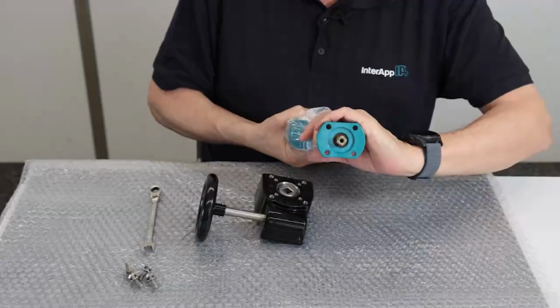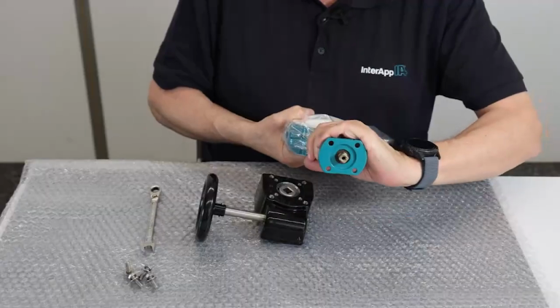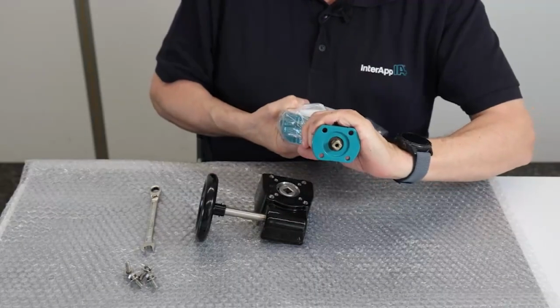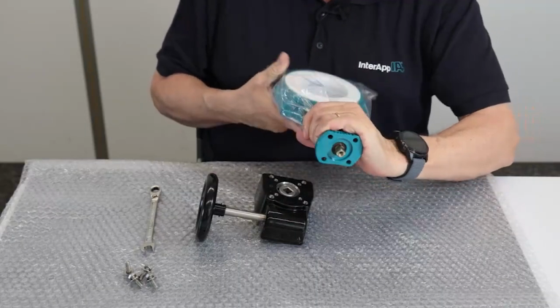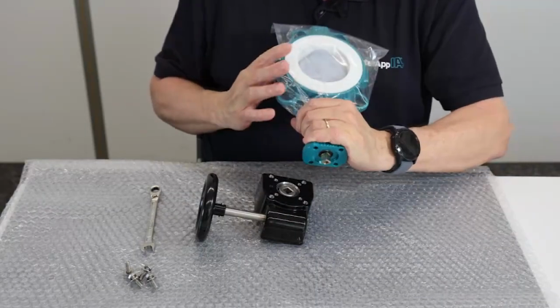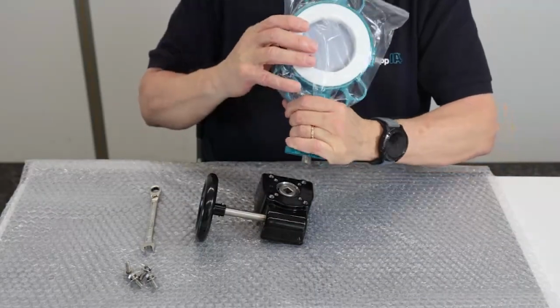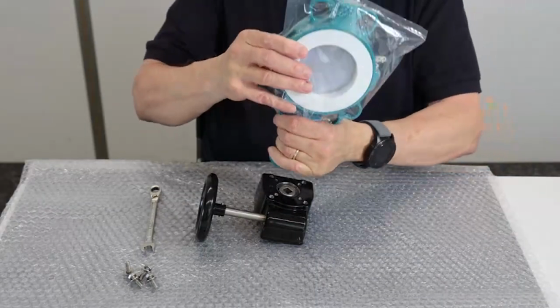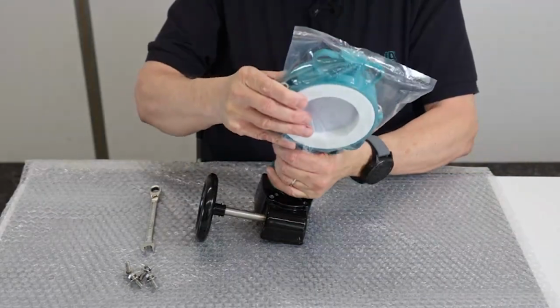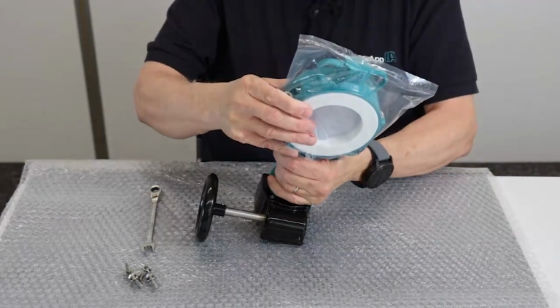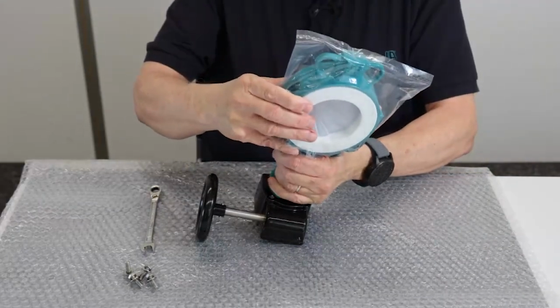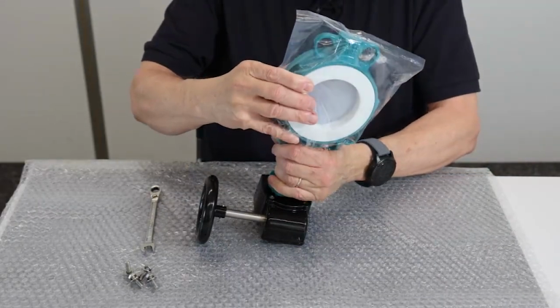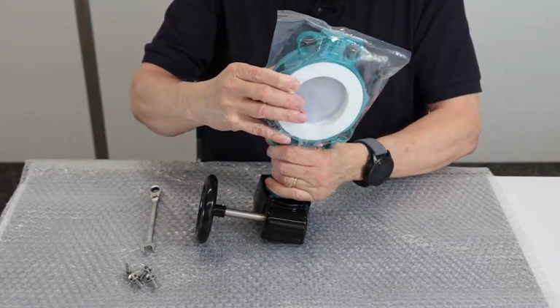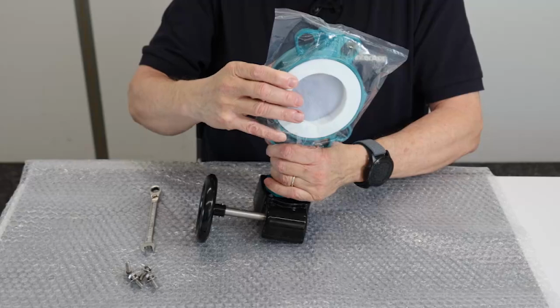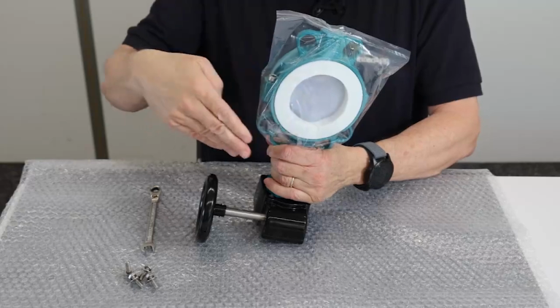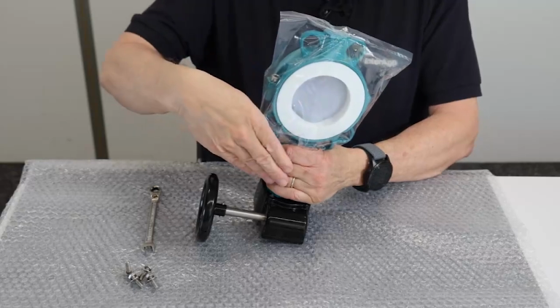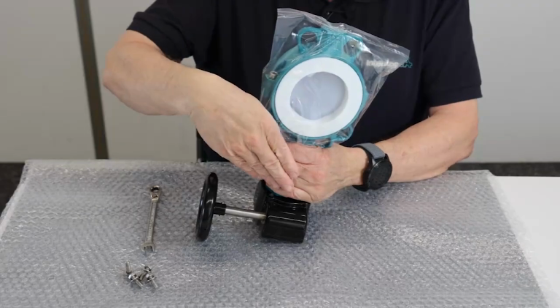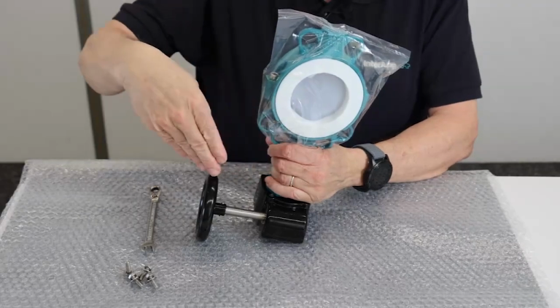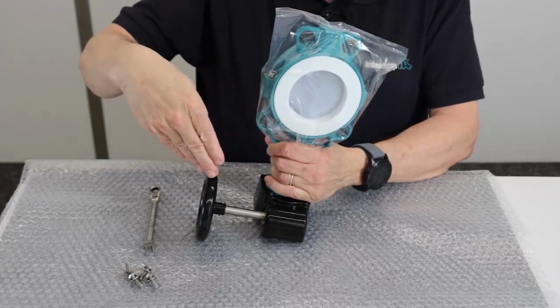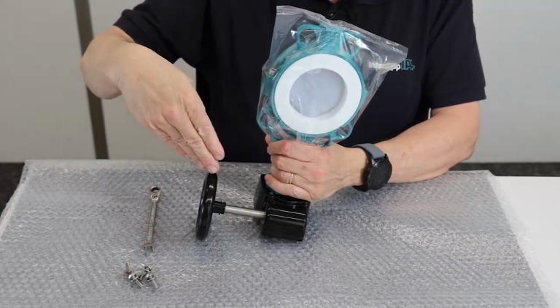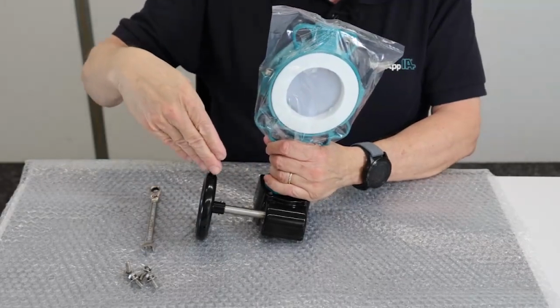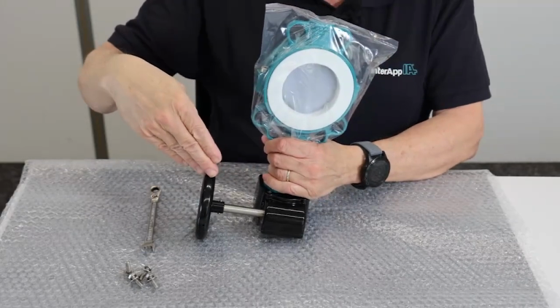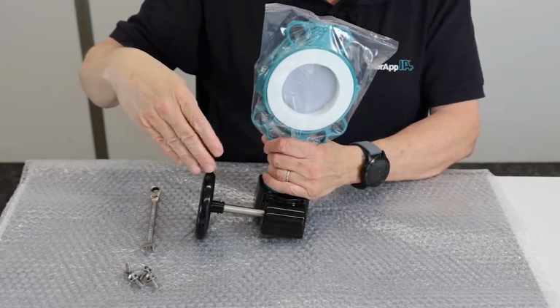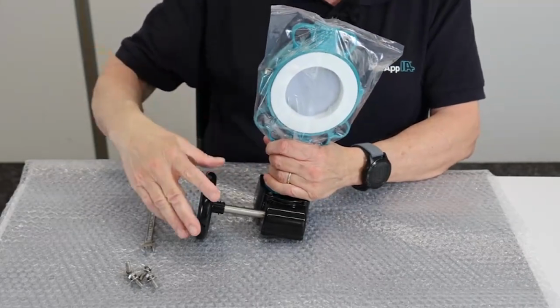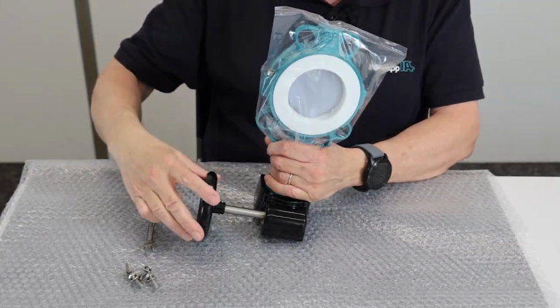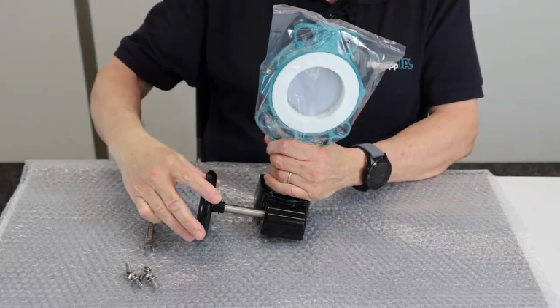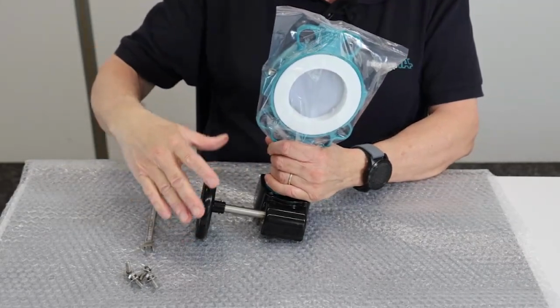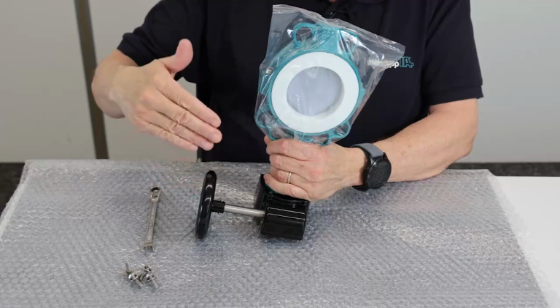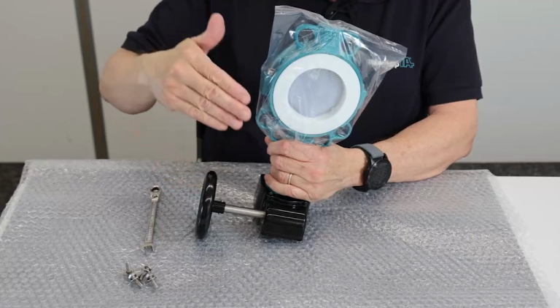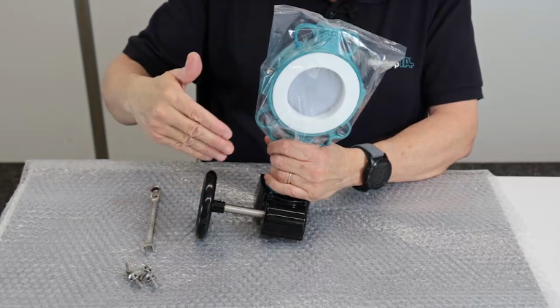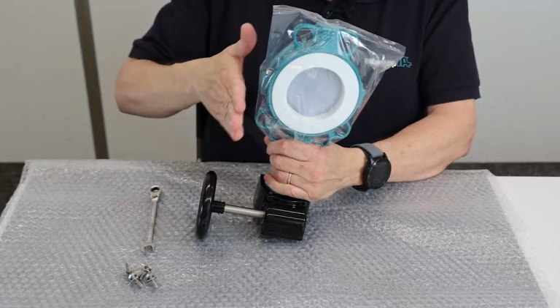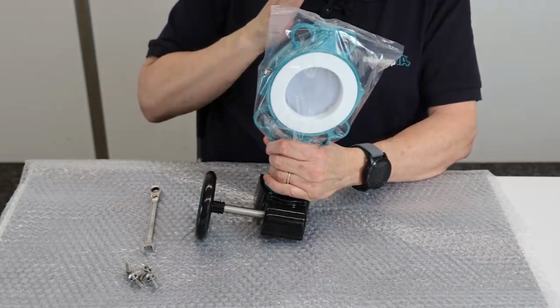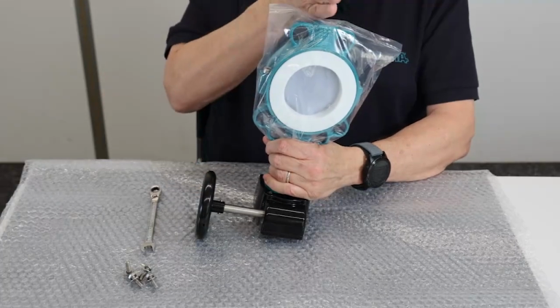Place the valve on the gearbox. The shaft of the hand wheel should show perpendicularly to the pipe.